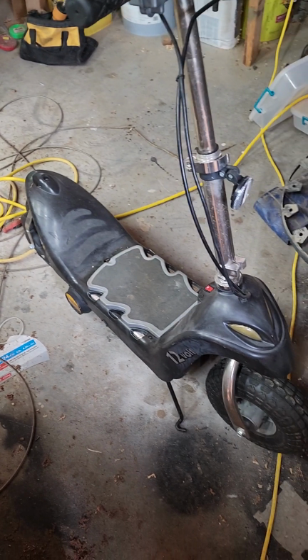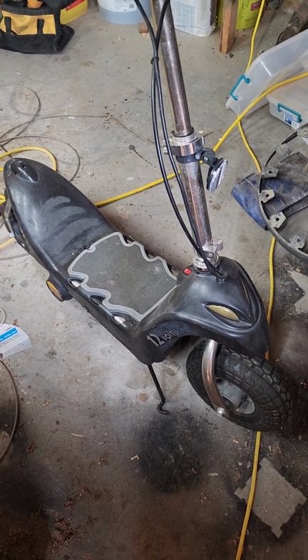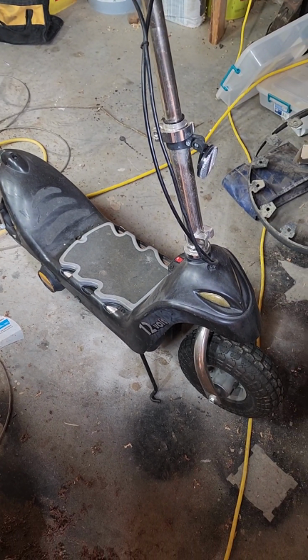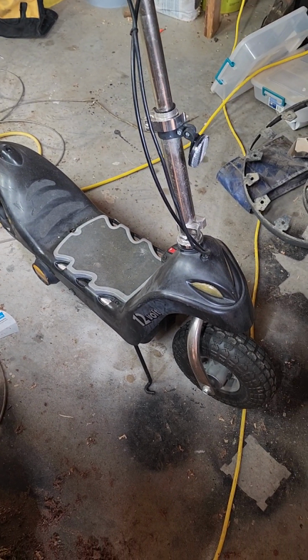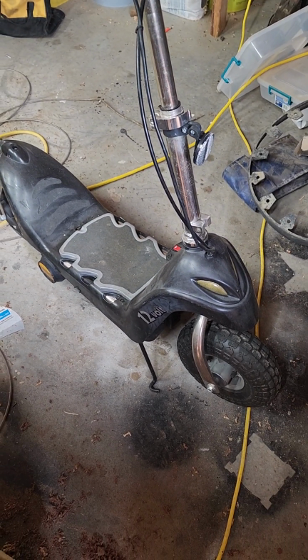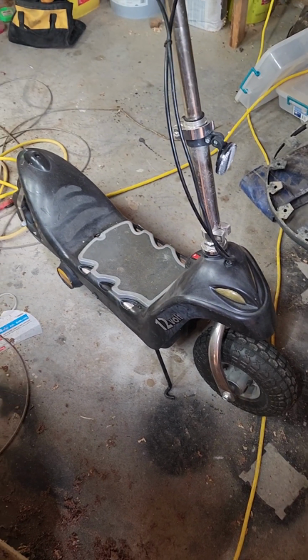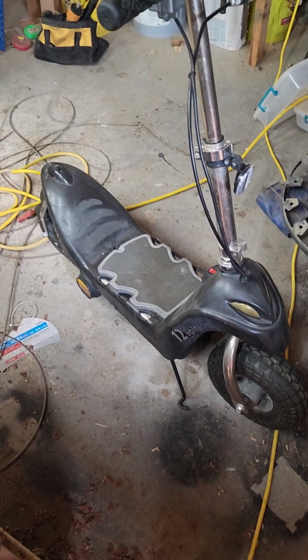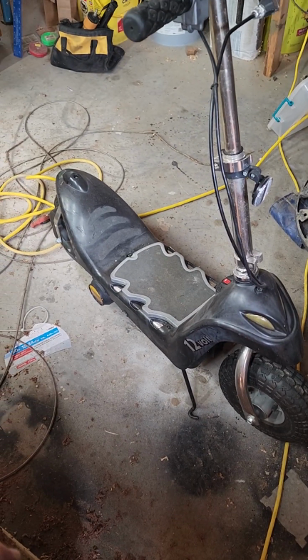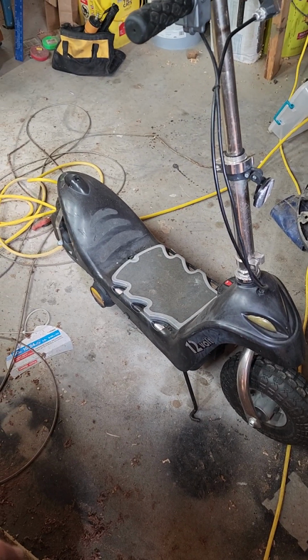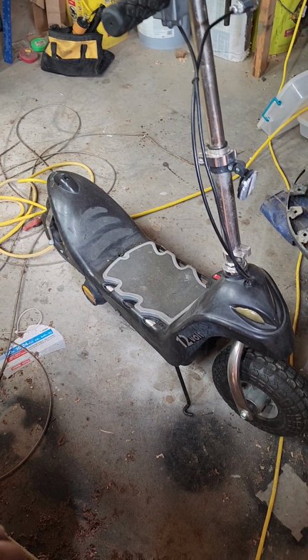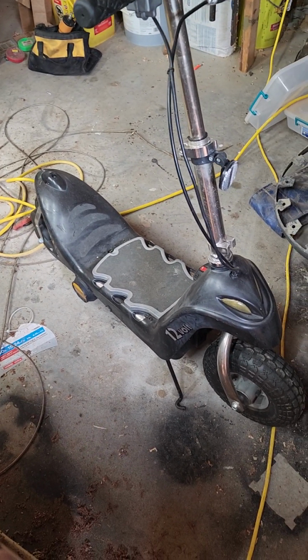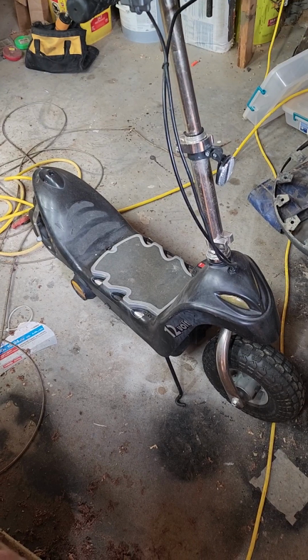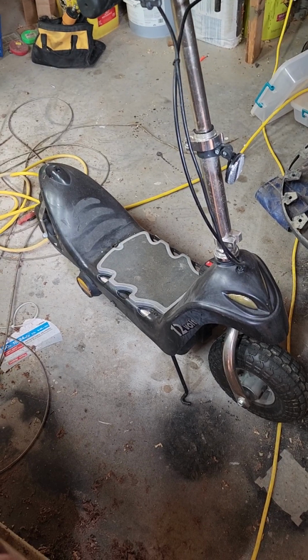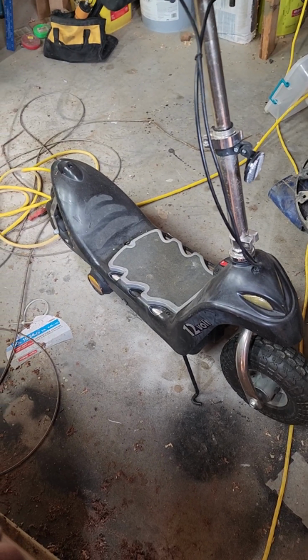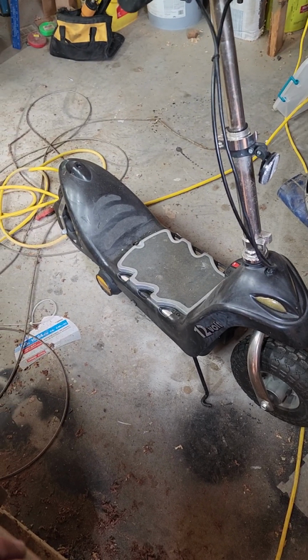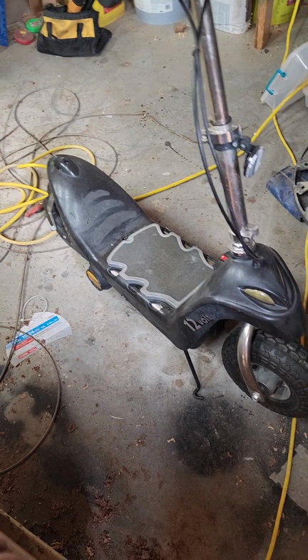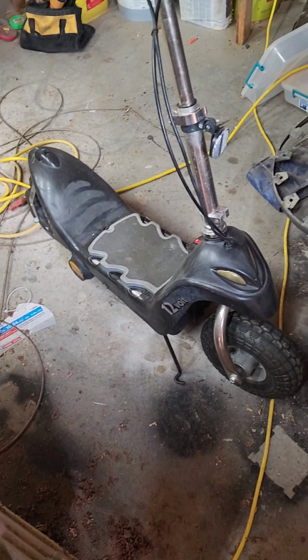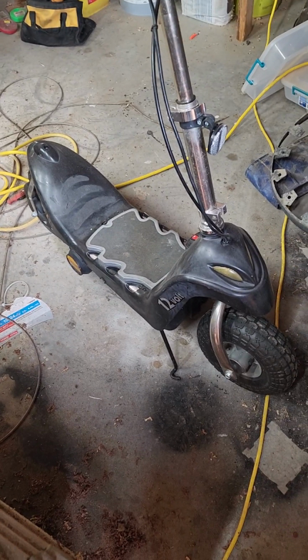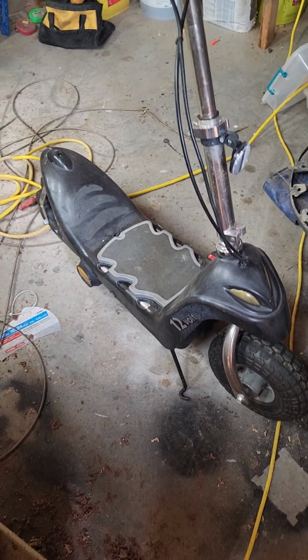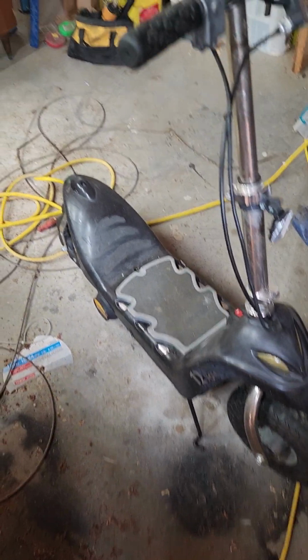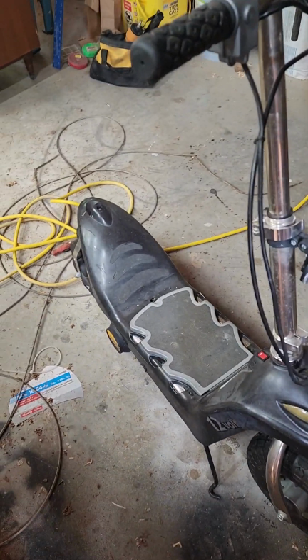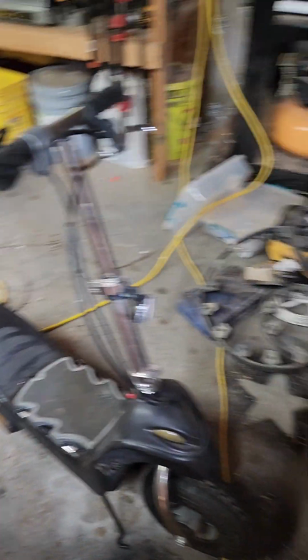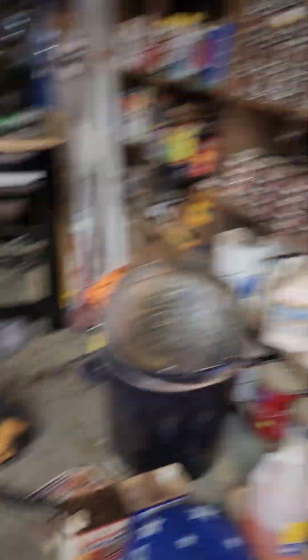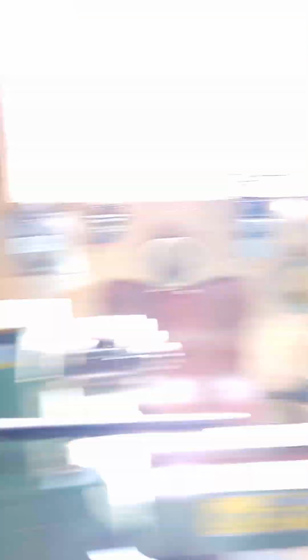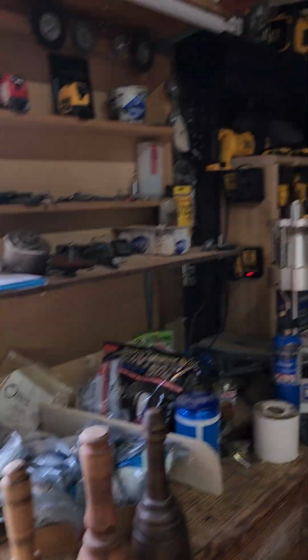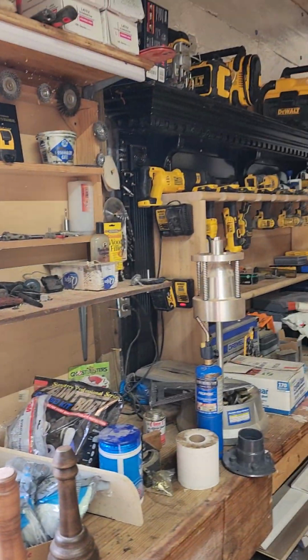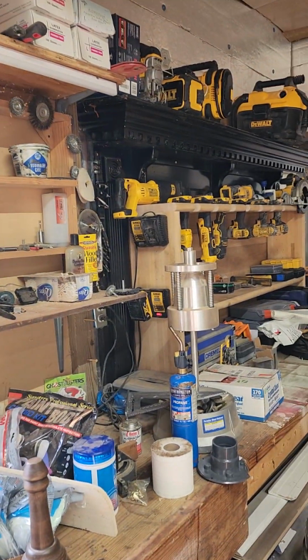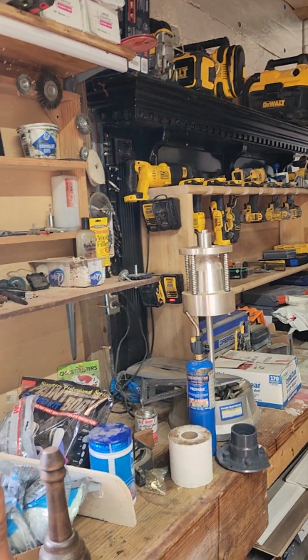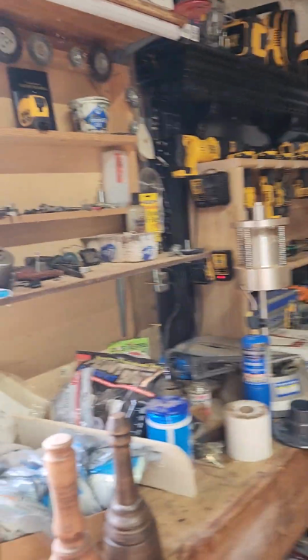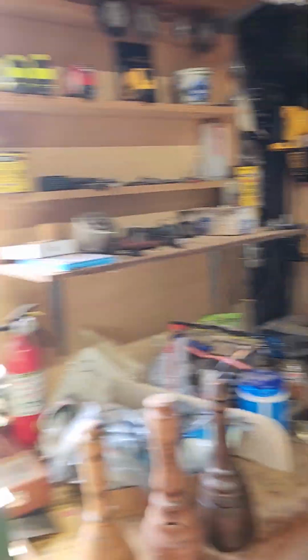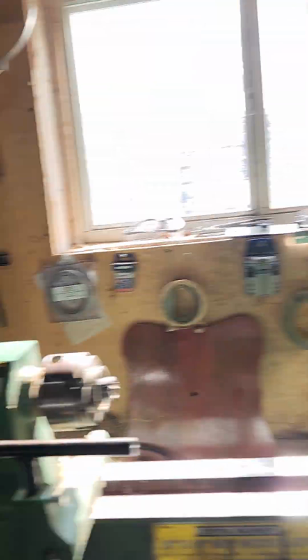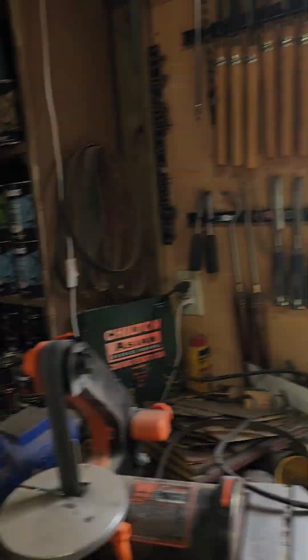Got that little electric scooter — needed a battery. I think it was $10 or $15. Instead of buying a $100 battery and charger, I've got a little adapter that runs DeWalt batteries to it, and it works just fine on DeWalt batteries.